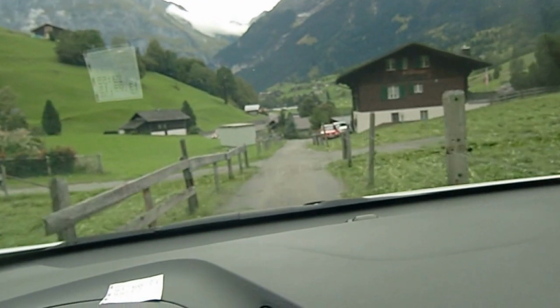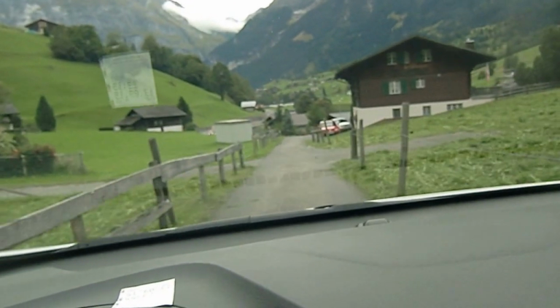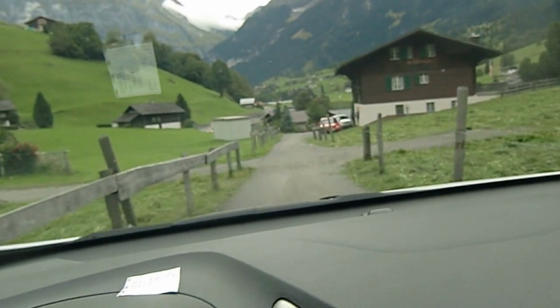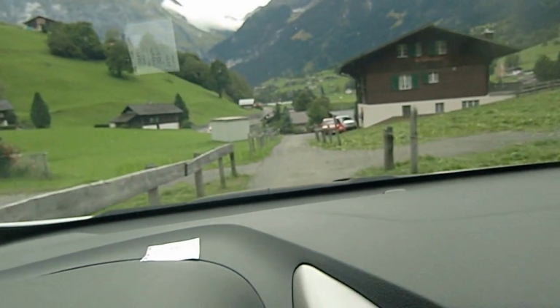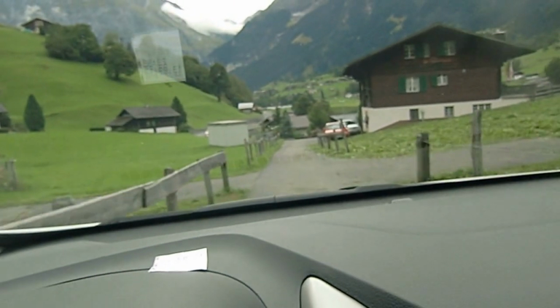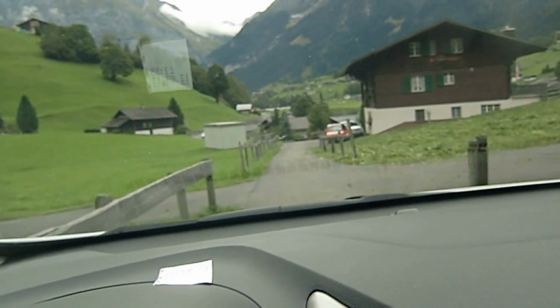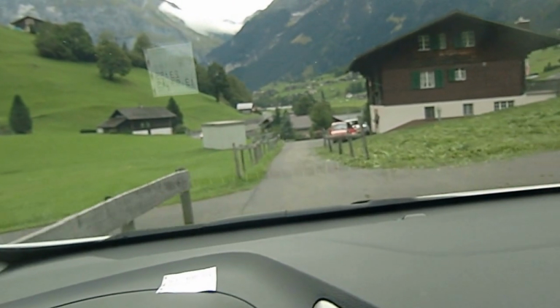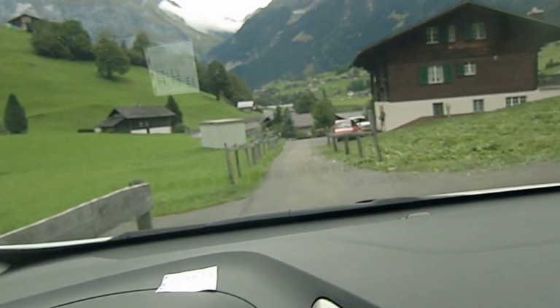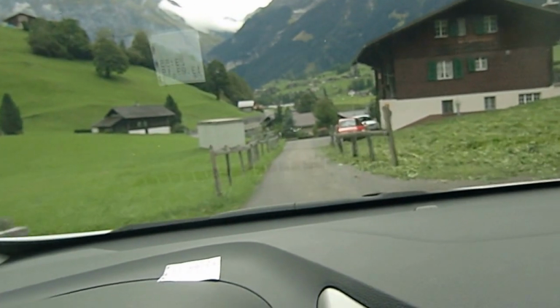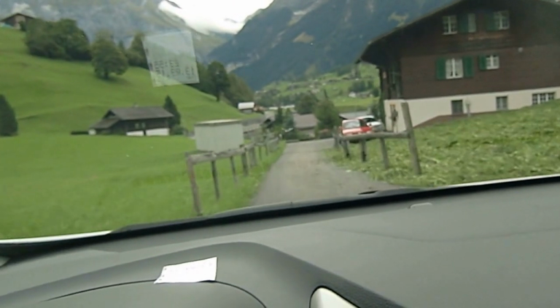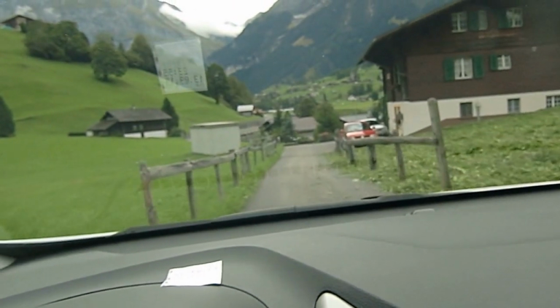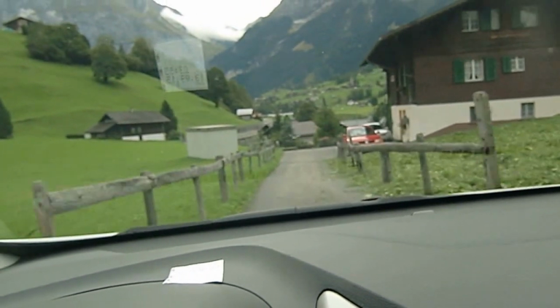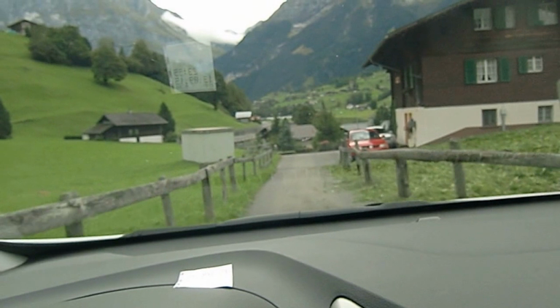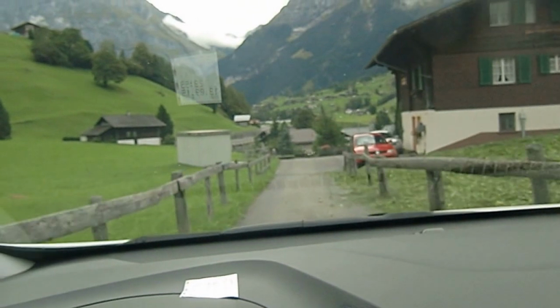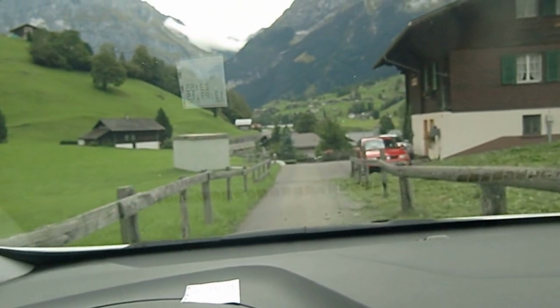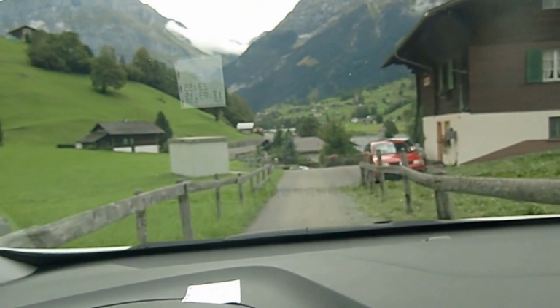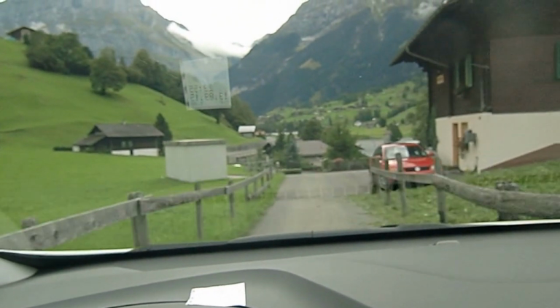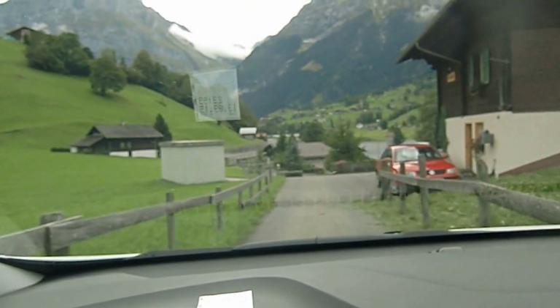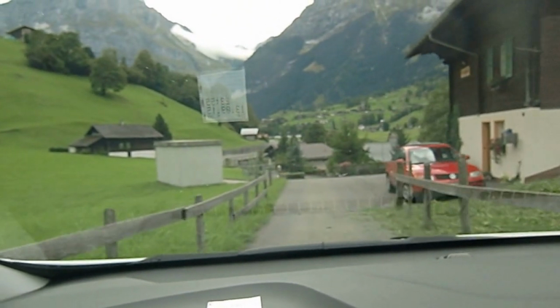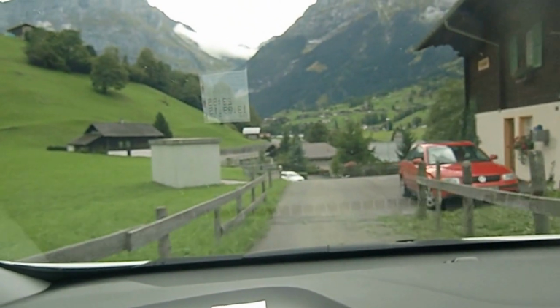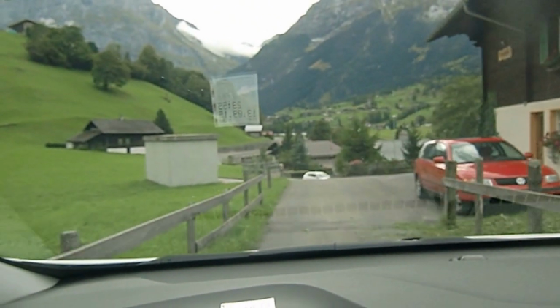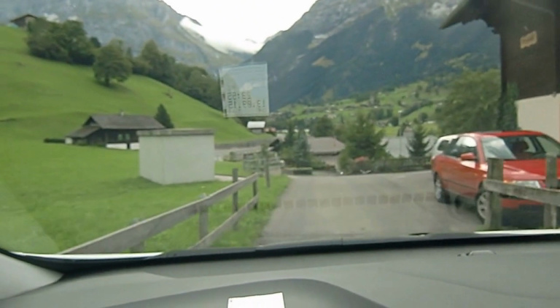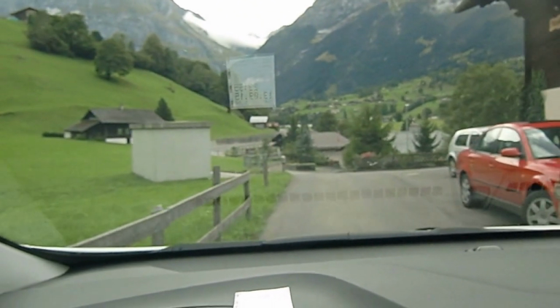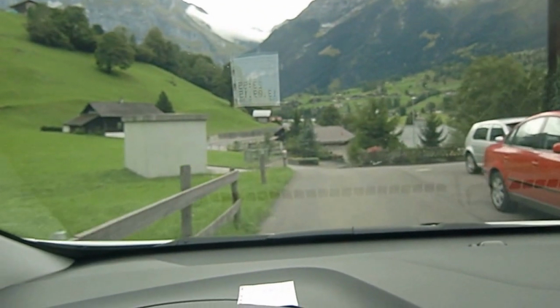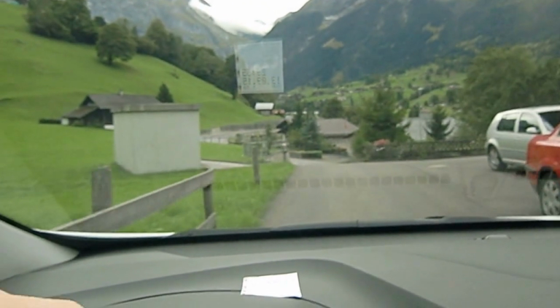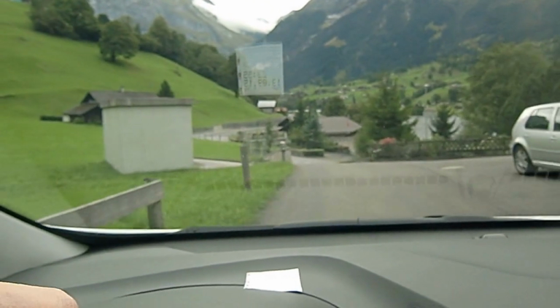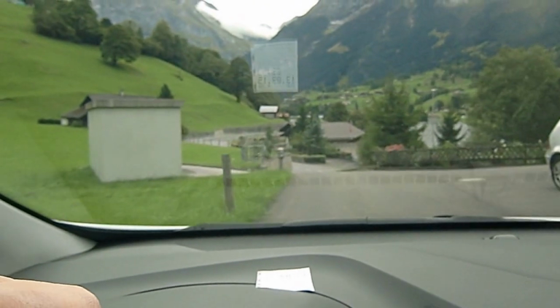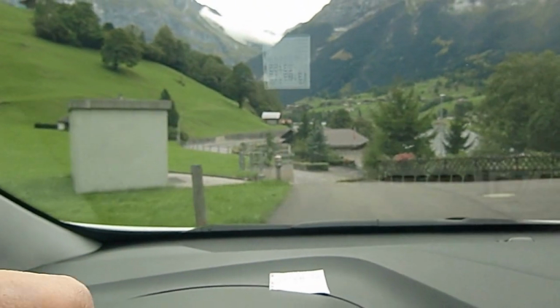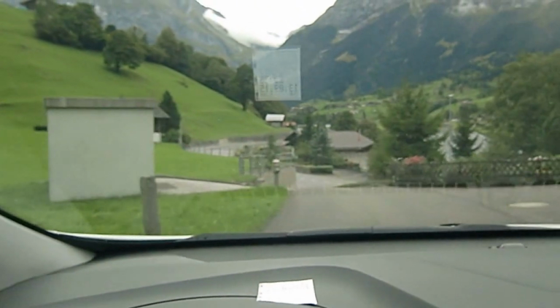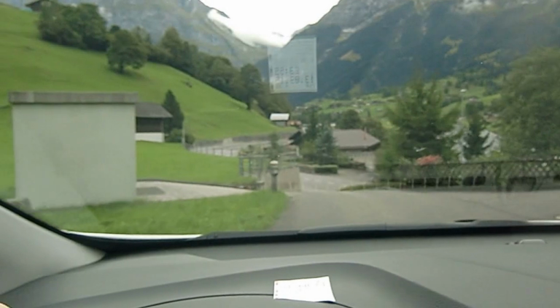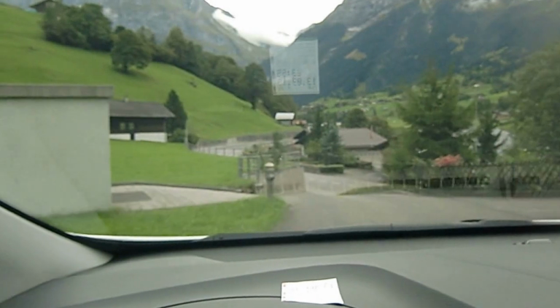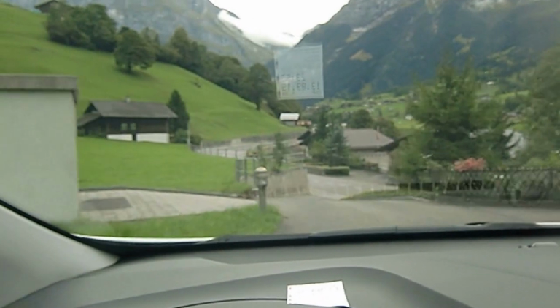Here comes the car. Be careful. Should just pull over. It's on the road we're going on to. It's just the same road we were just on. Turn left.